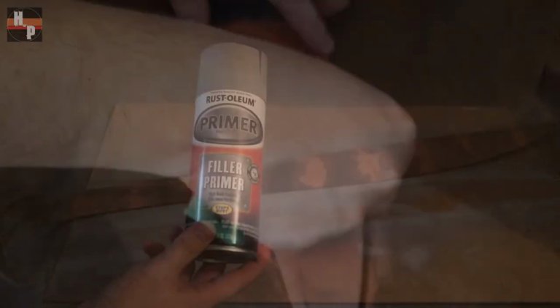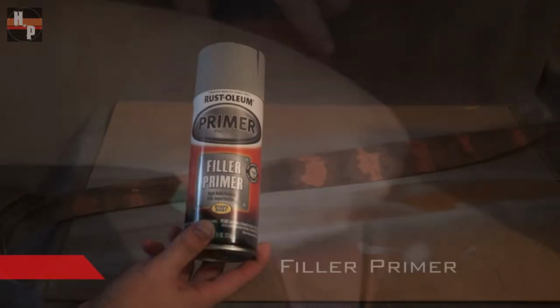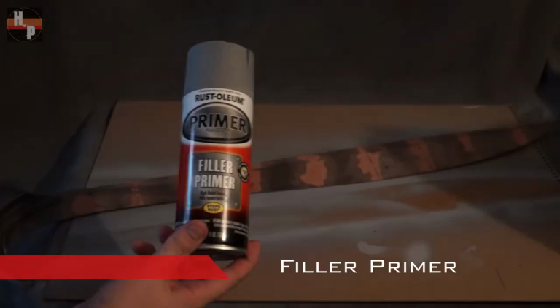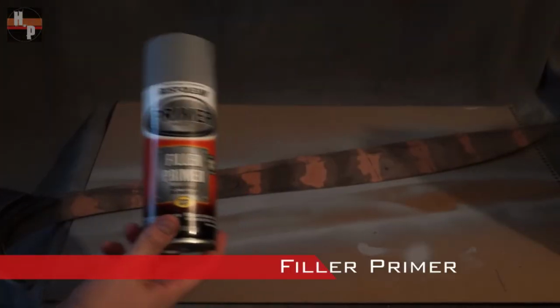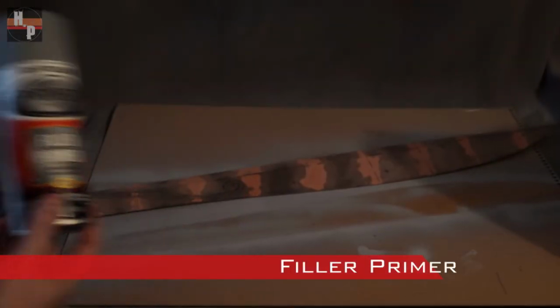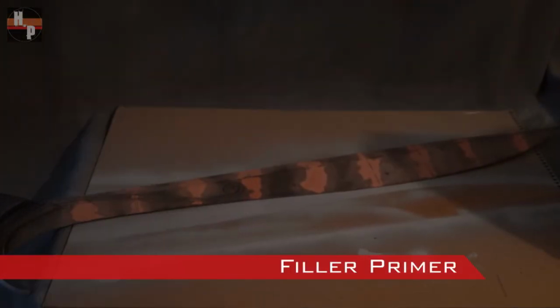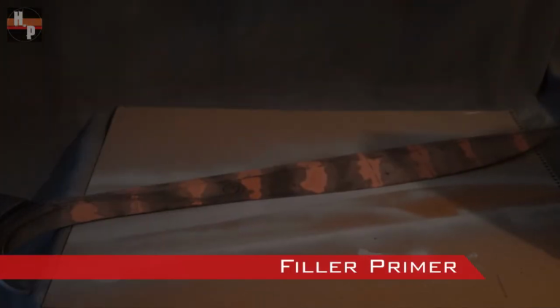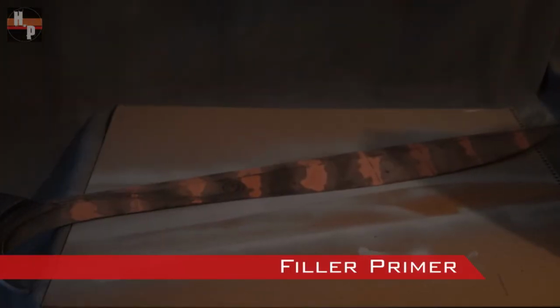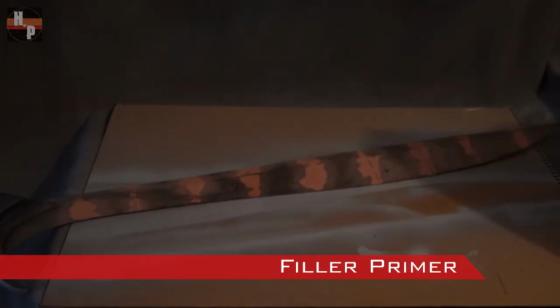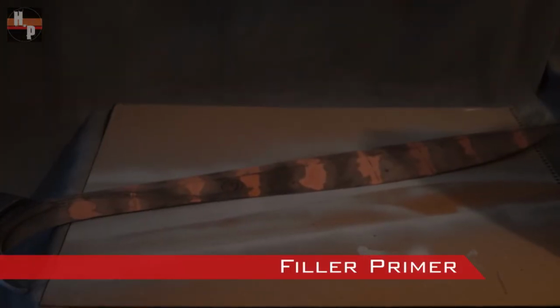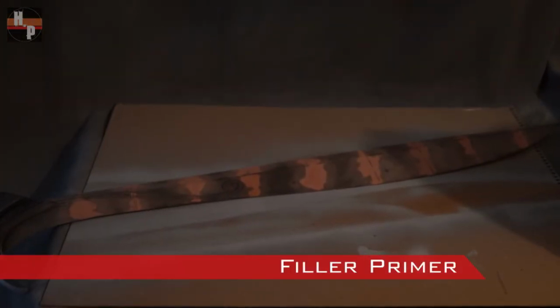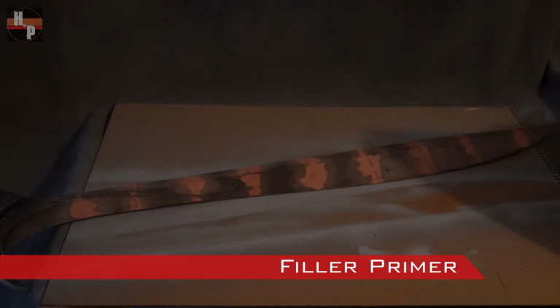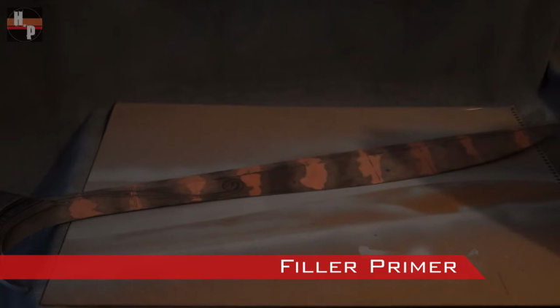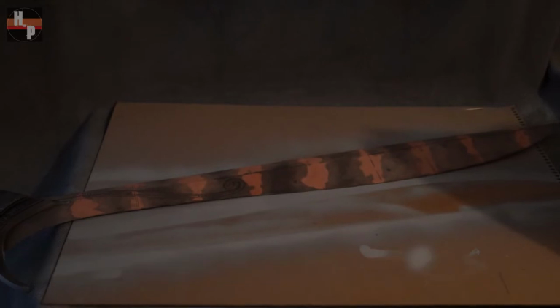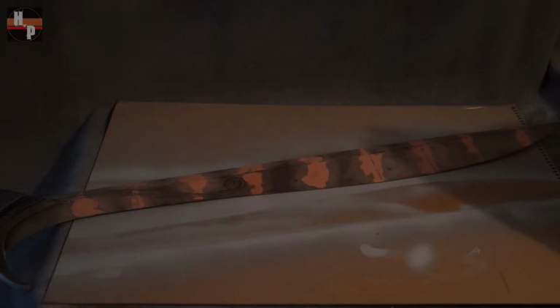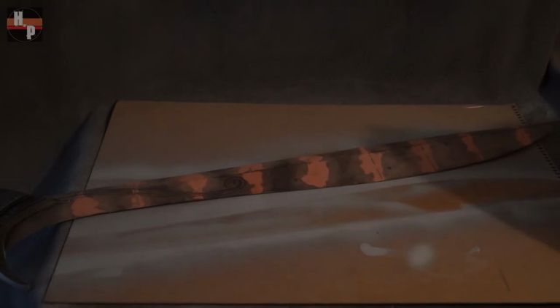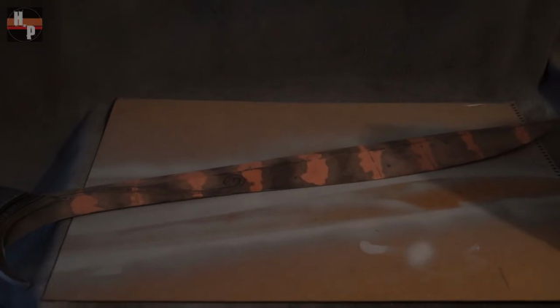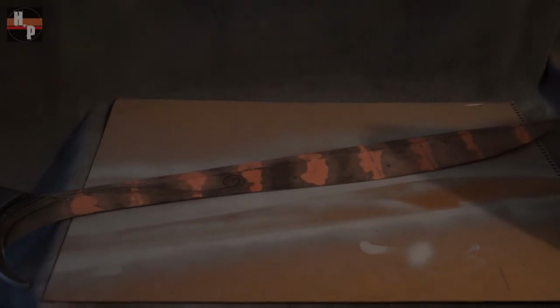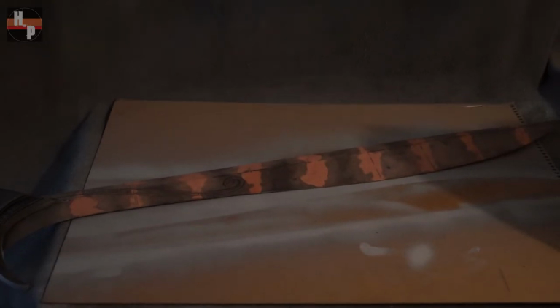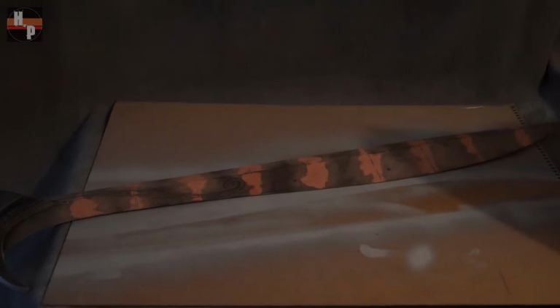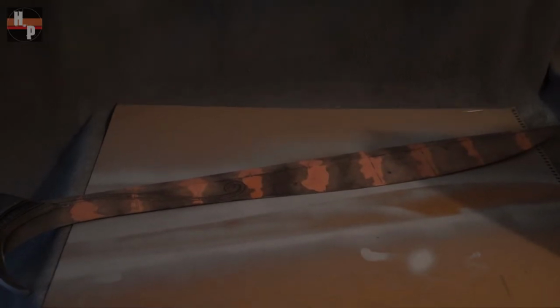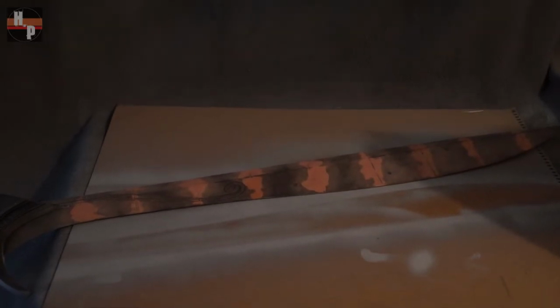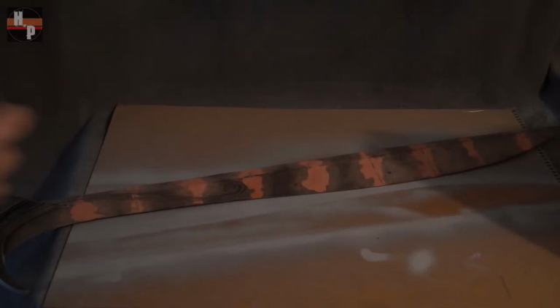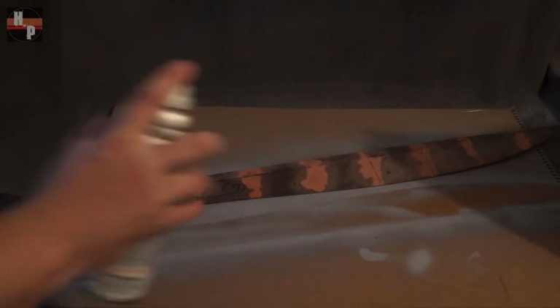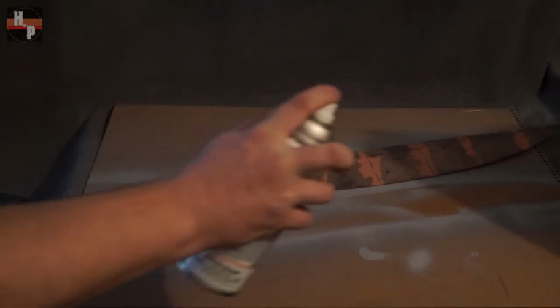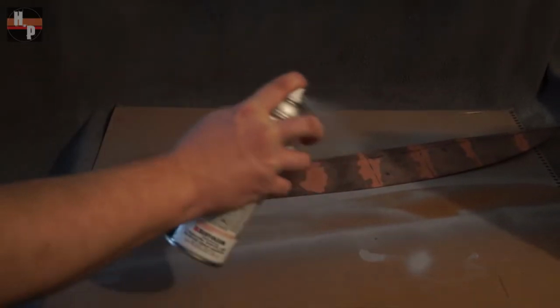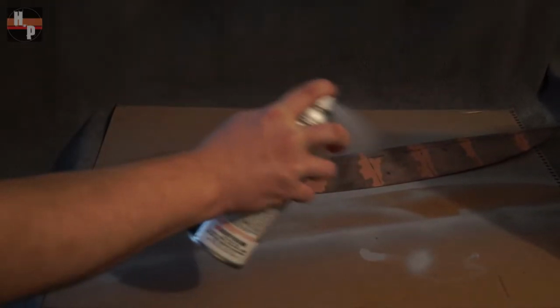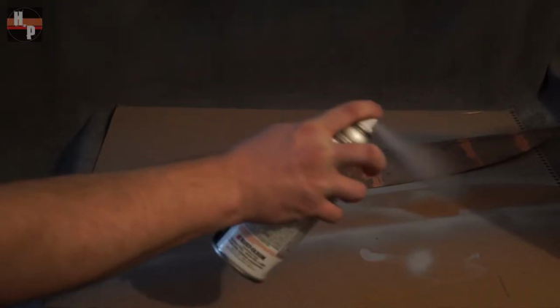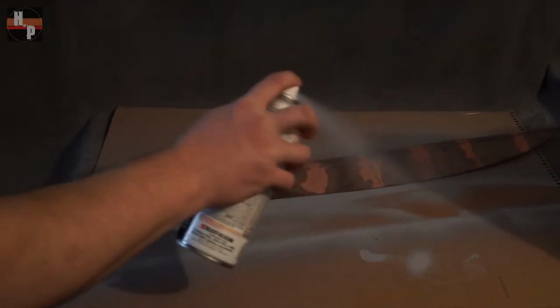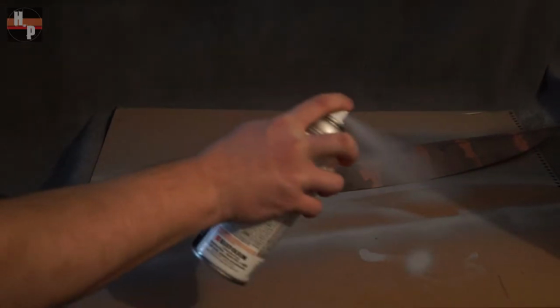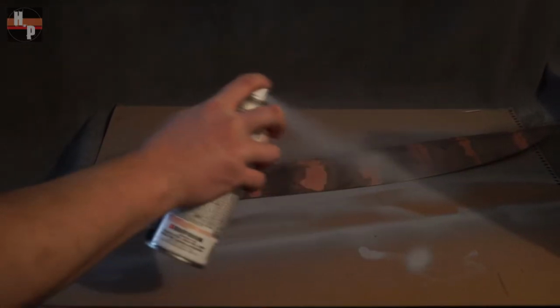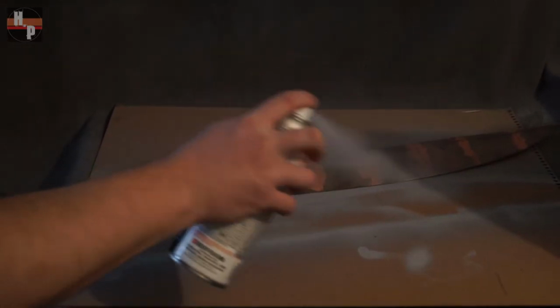When it was smooth and excess dust was removed, I coated the surface with a filler primer. This primer can be slightly sanded if you need to.